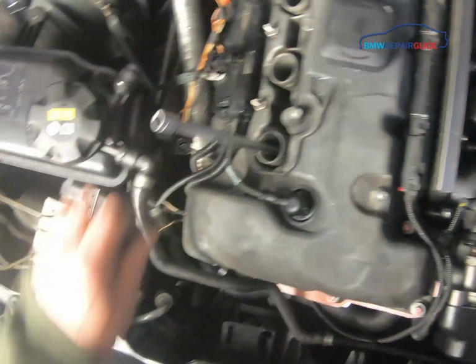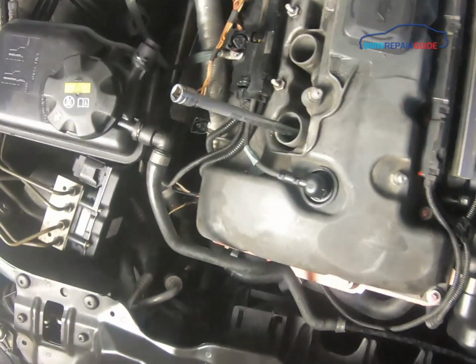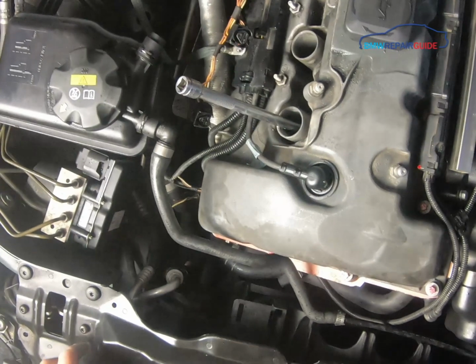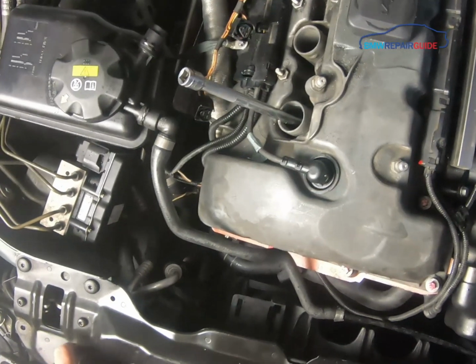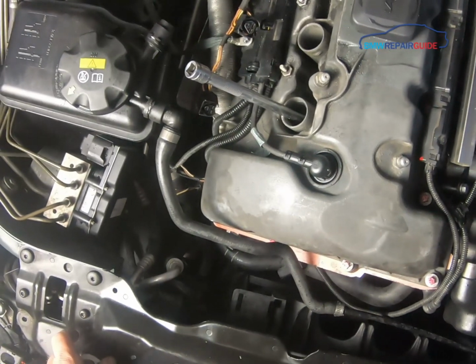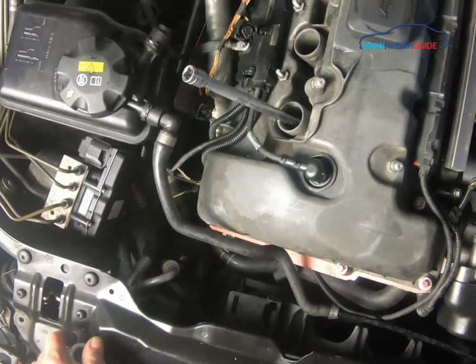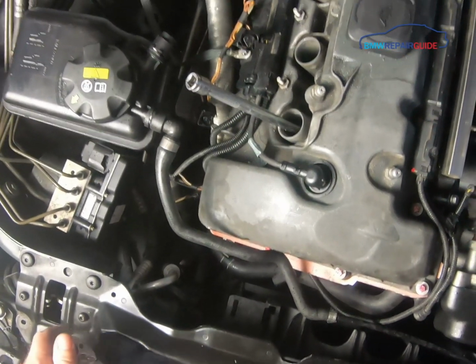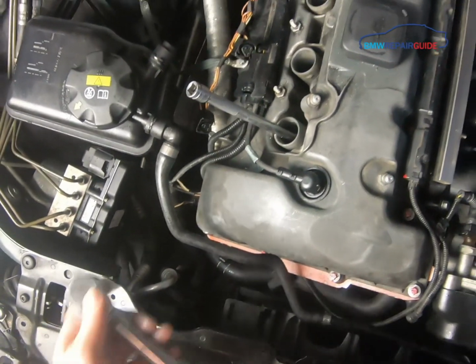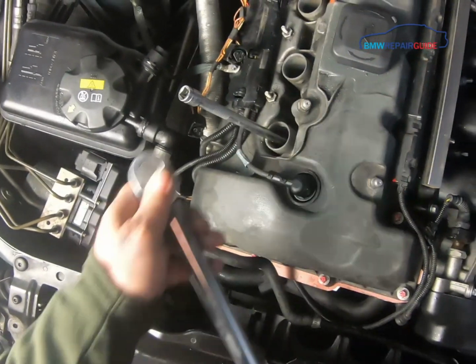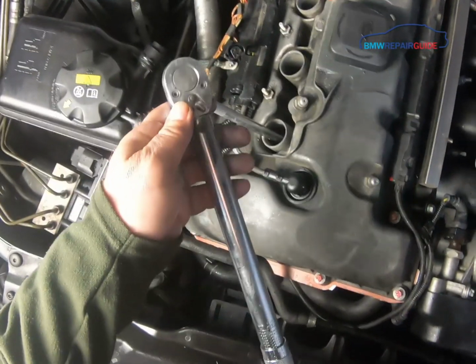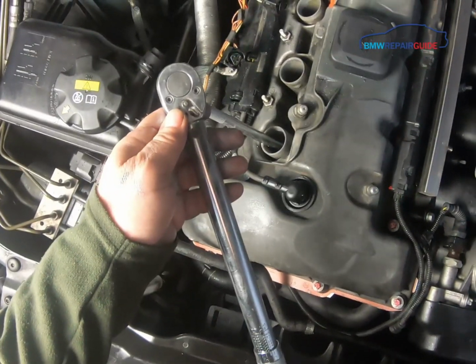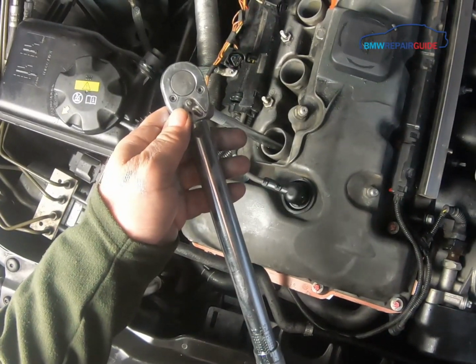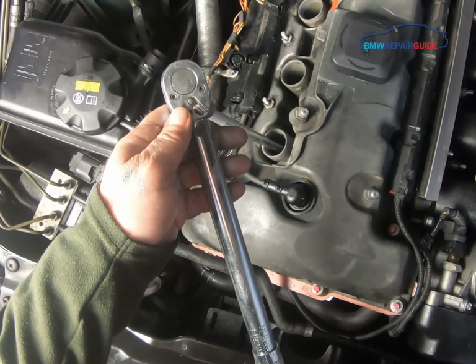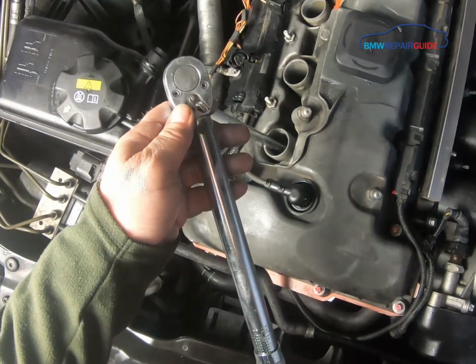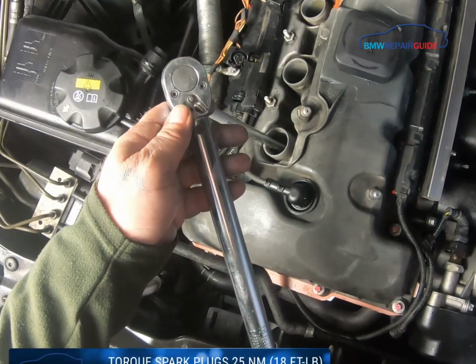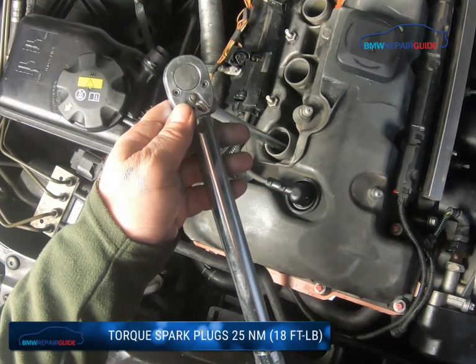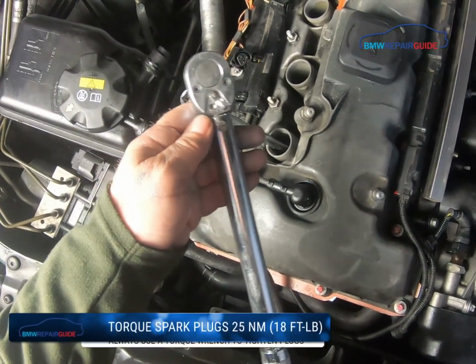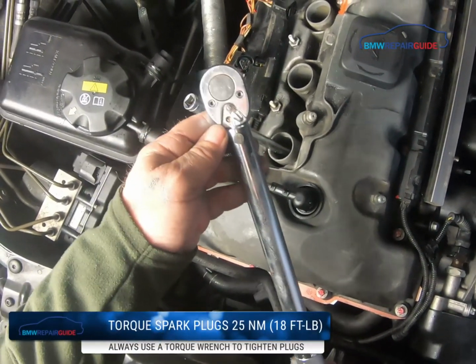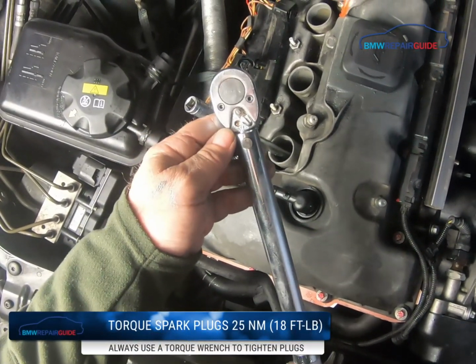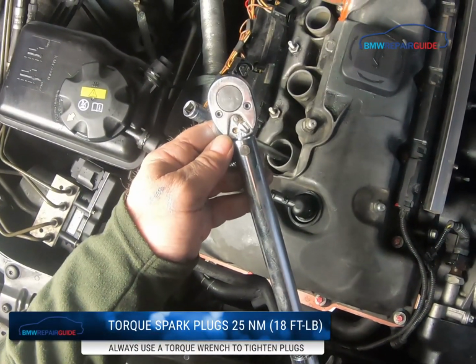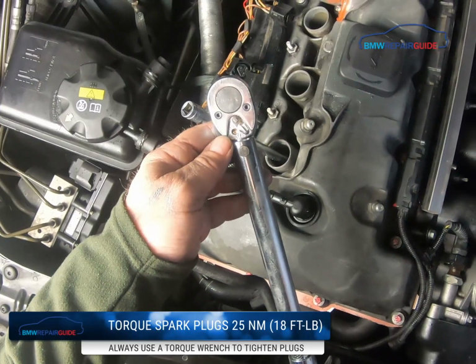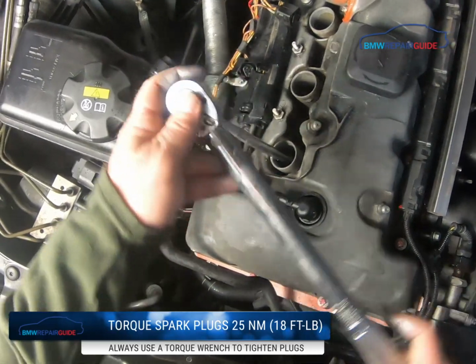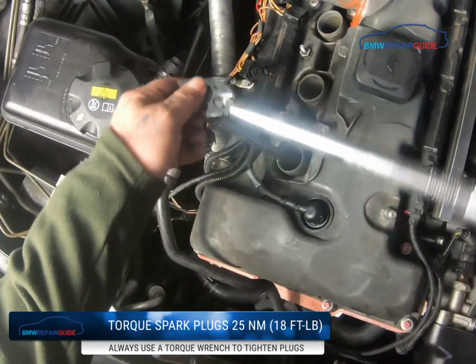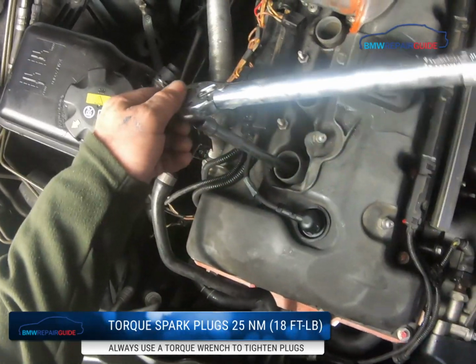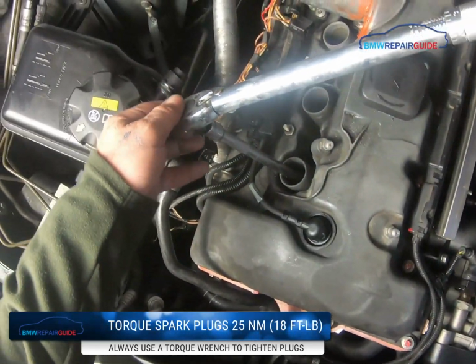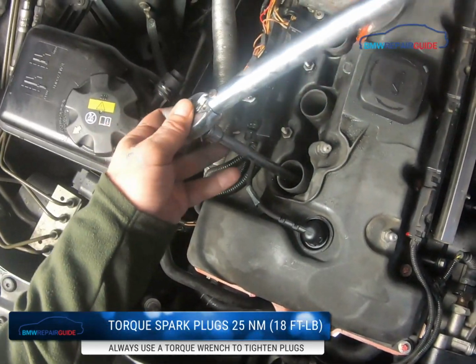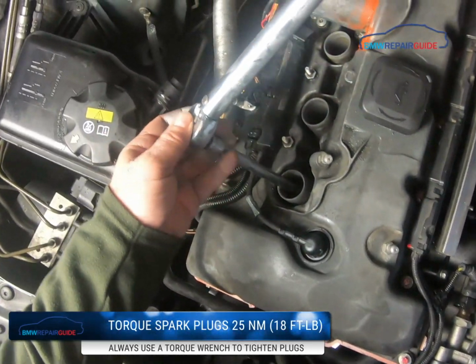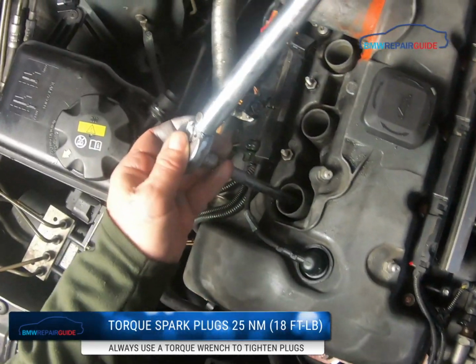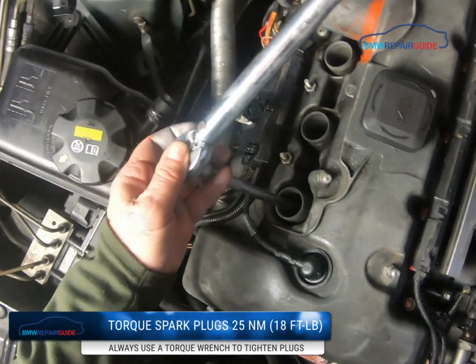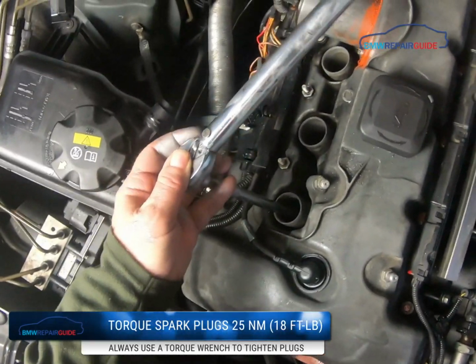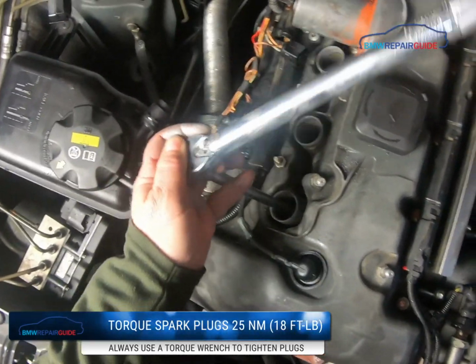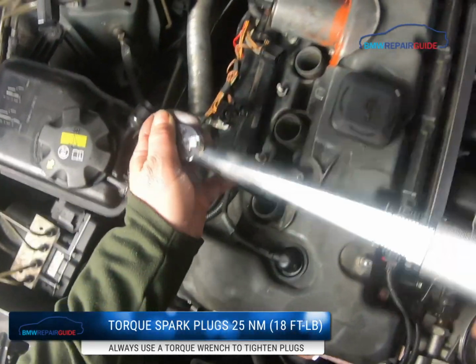Use a torque wrench set to 25 Newton-meters or 18 foot-pounds and torque the plugs down.